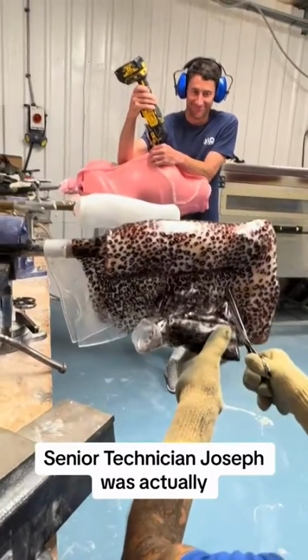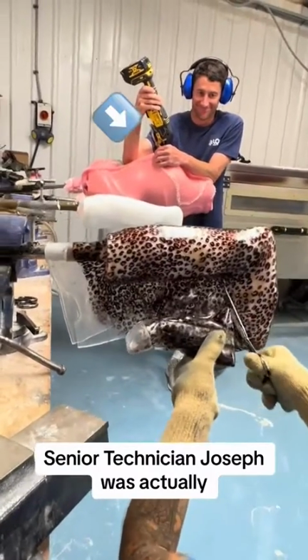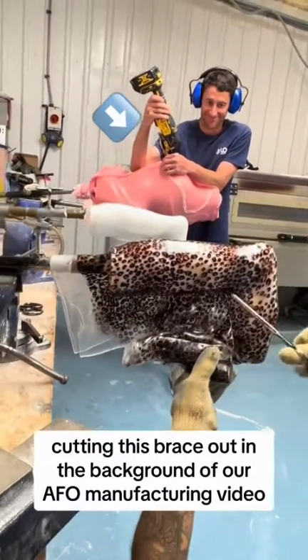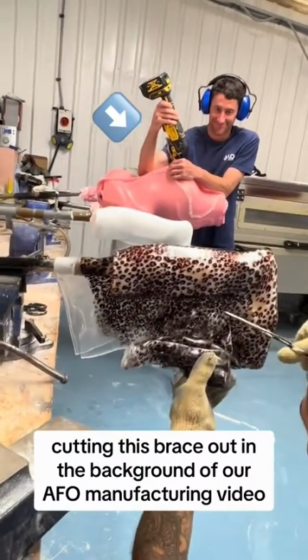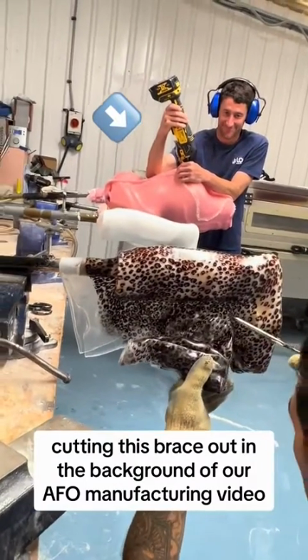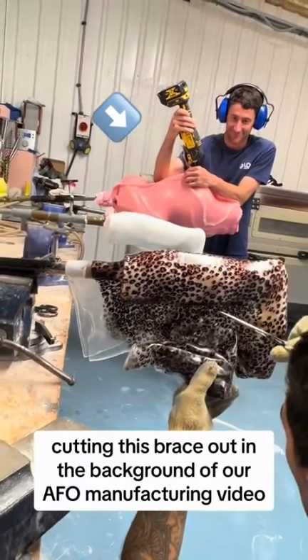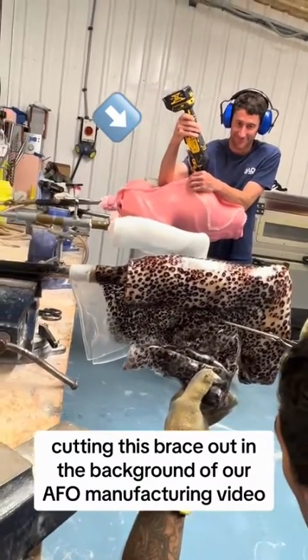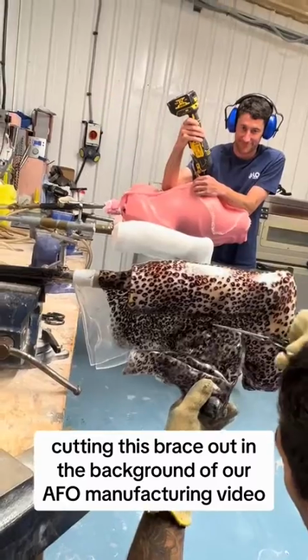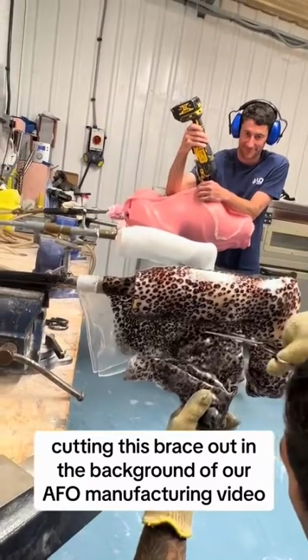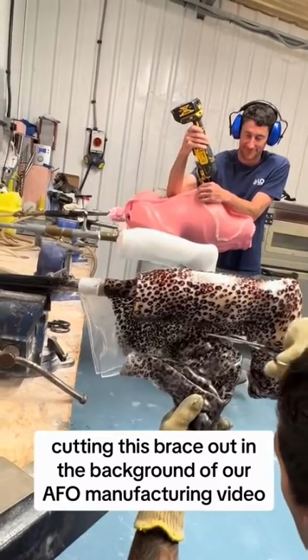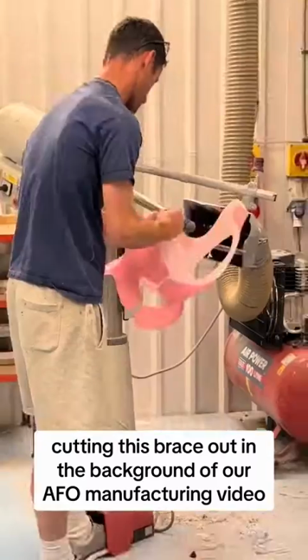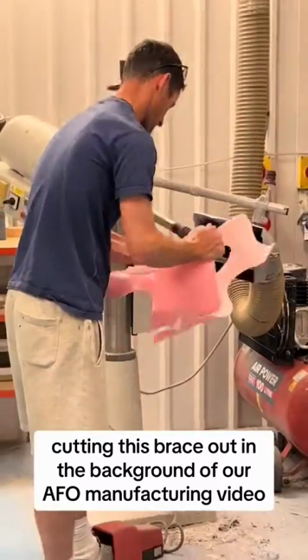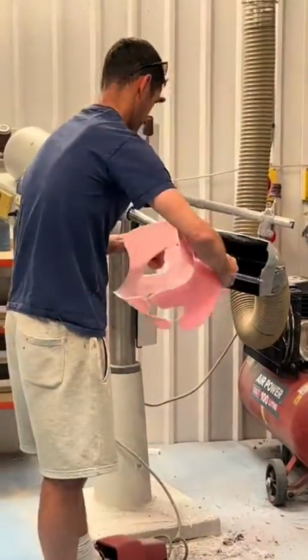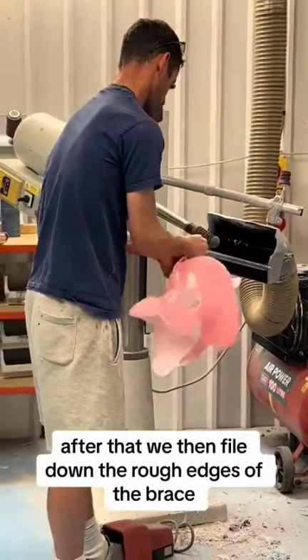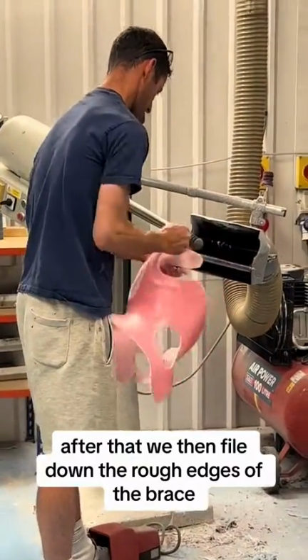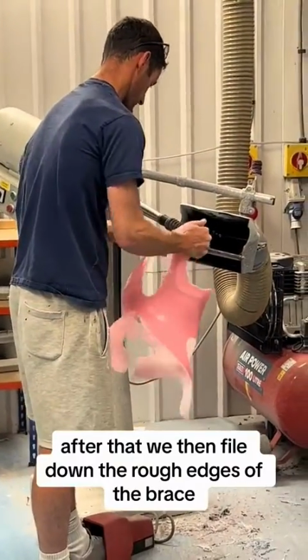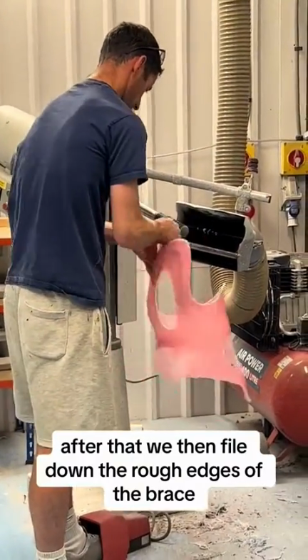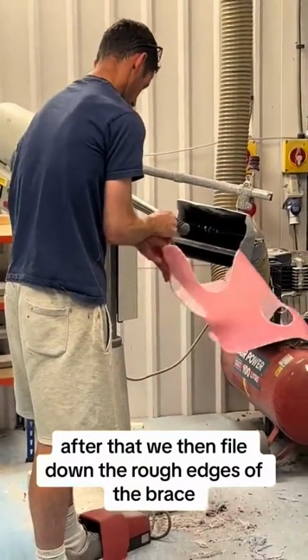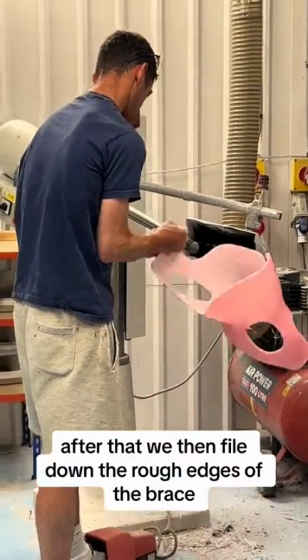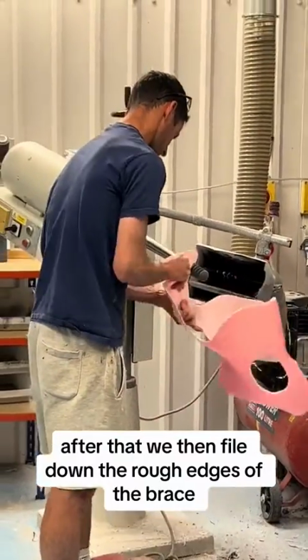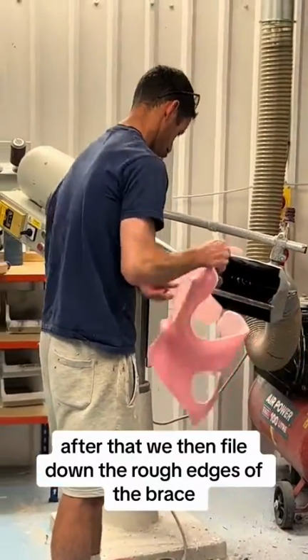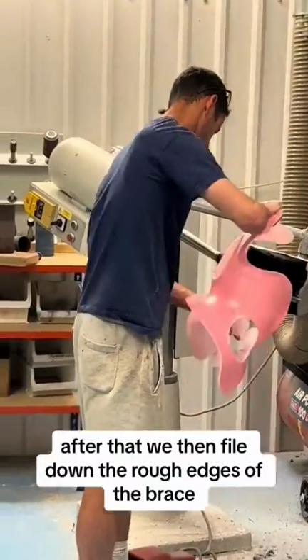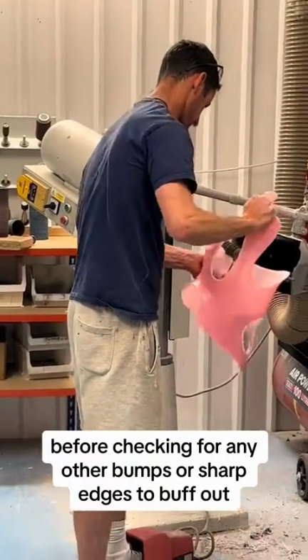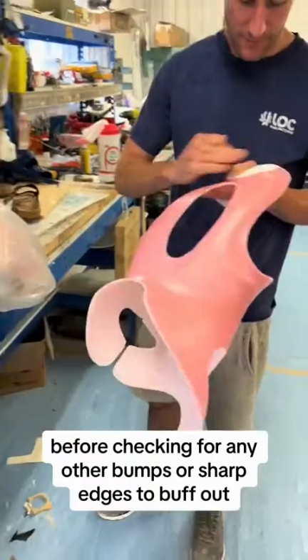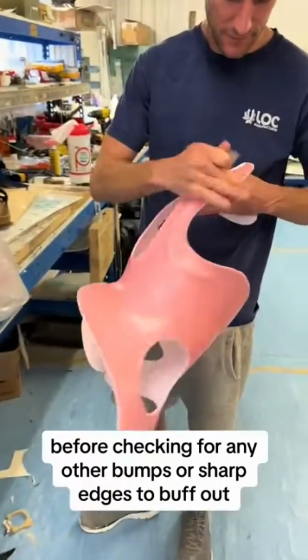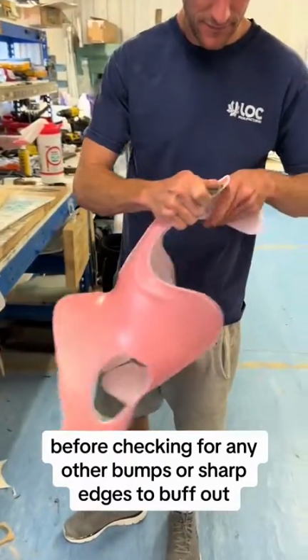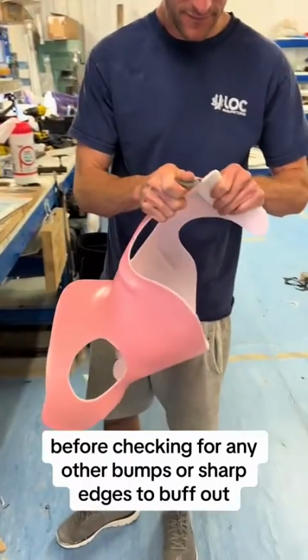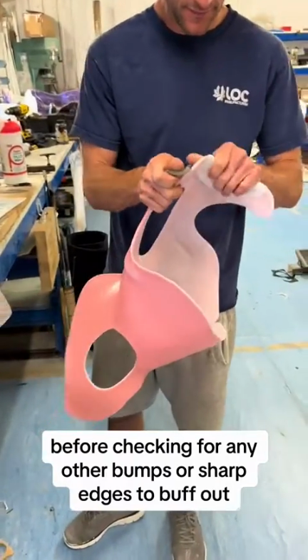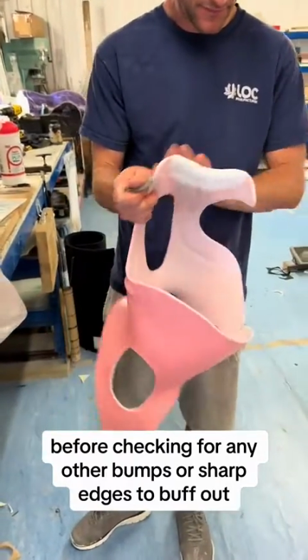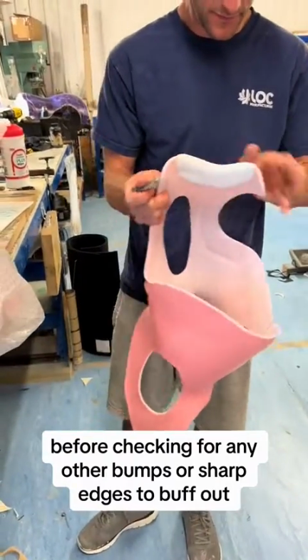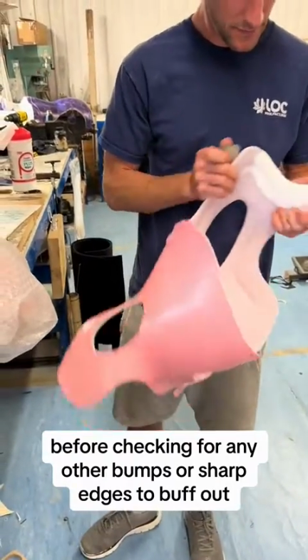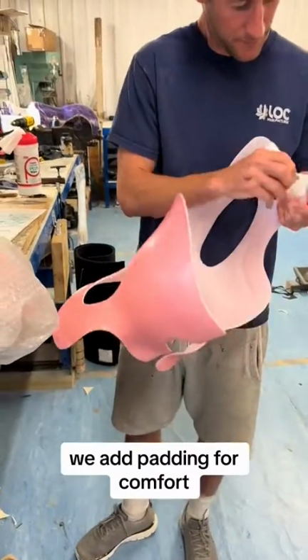Senior technician Joseph was actually cutting this brace out in the background of our AFO manufacturing video. After that, we file down the rough edges of the brace before checking for any other bumps or sharp edges to buff out.